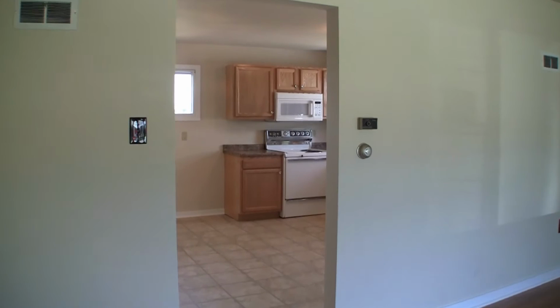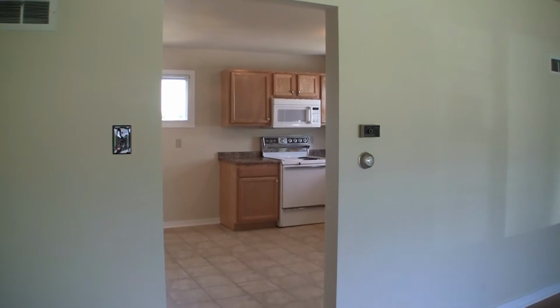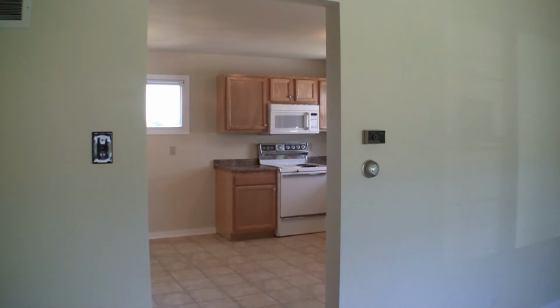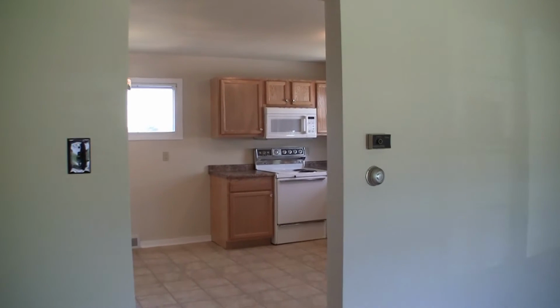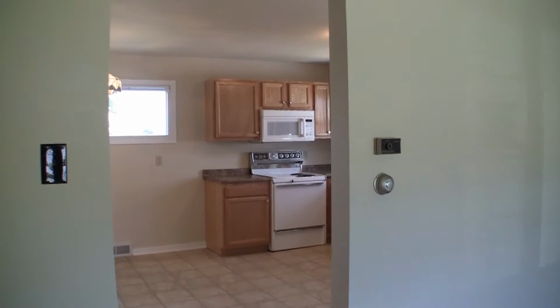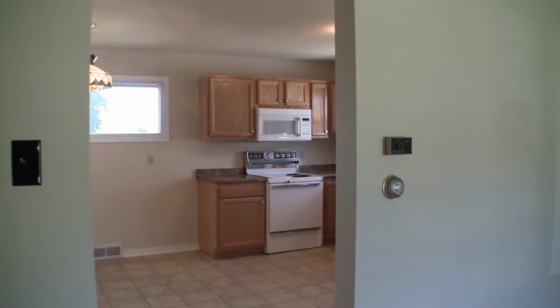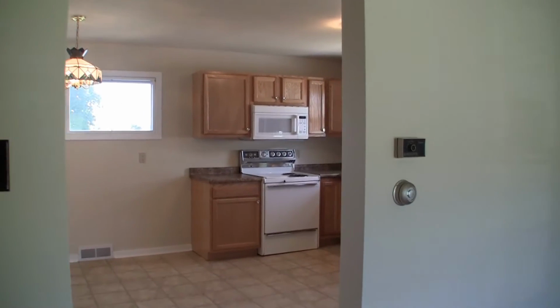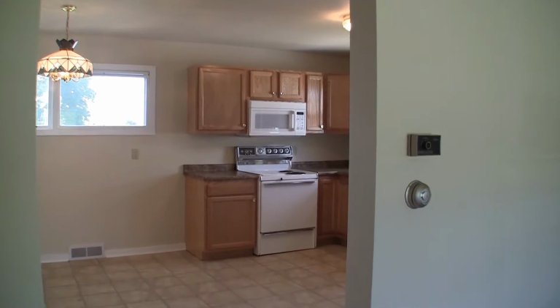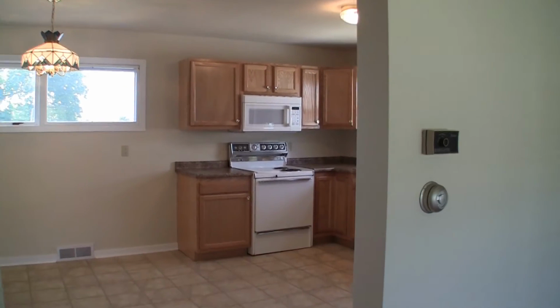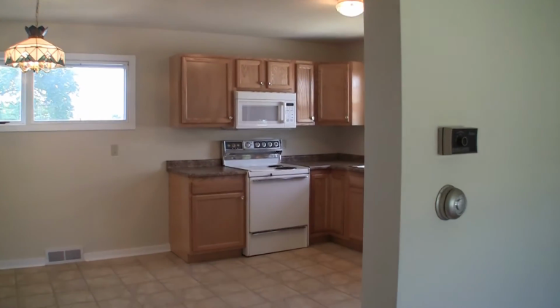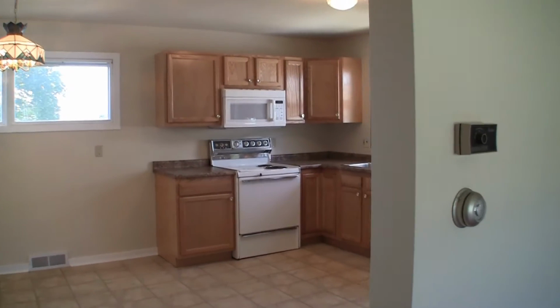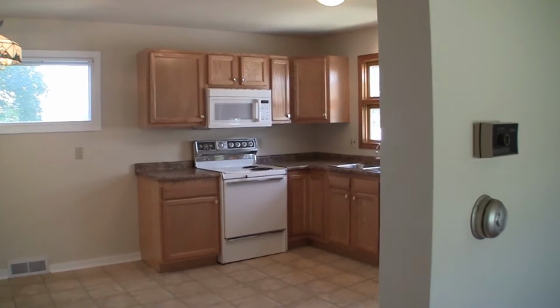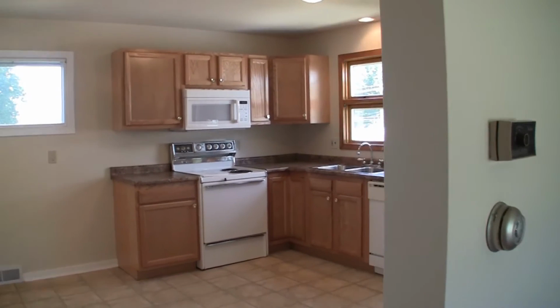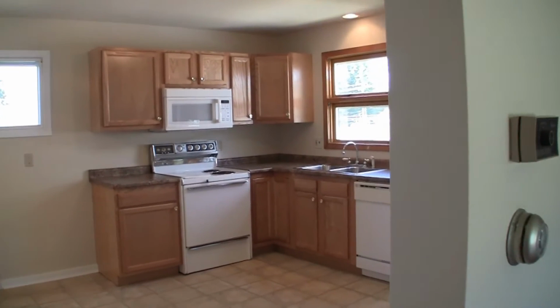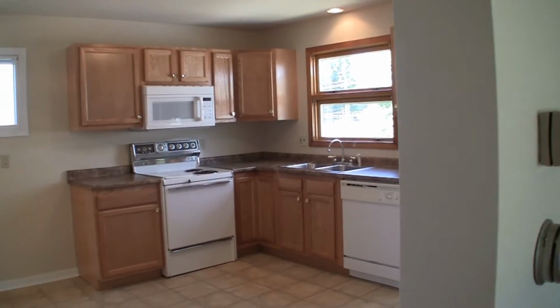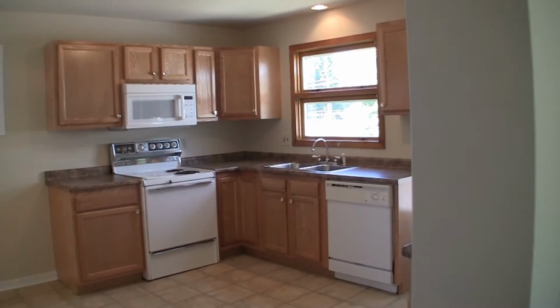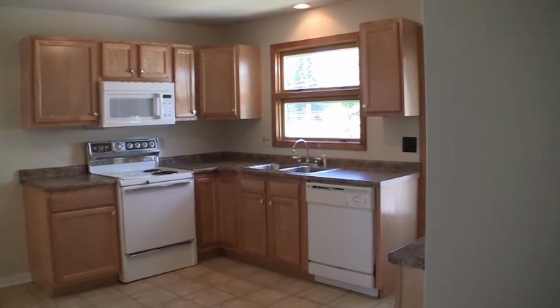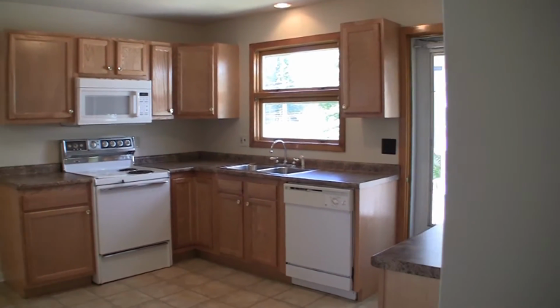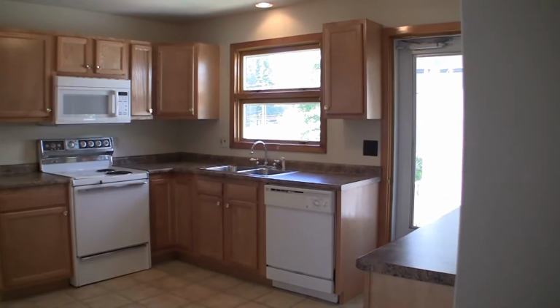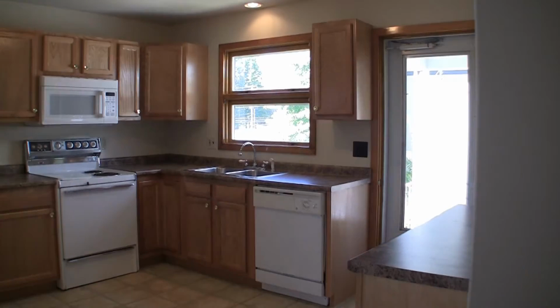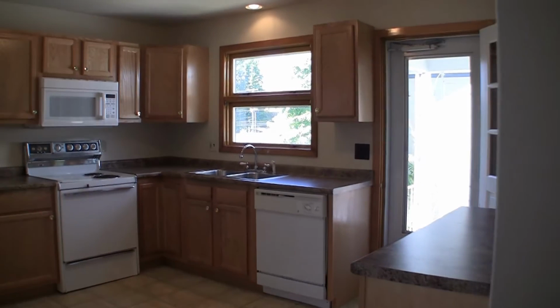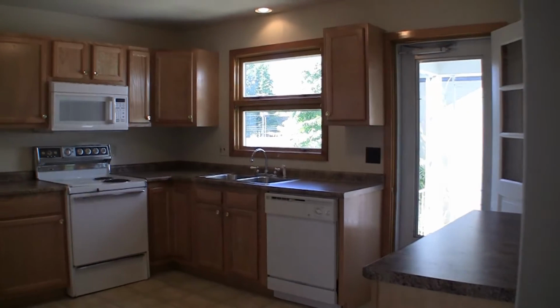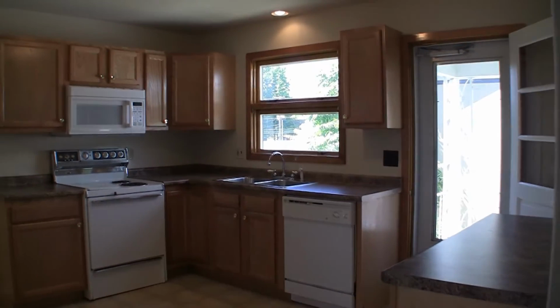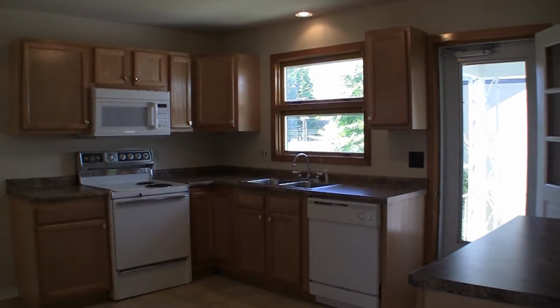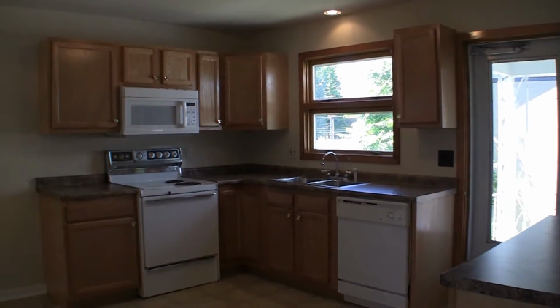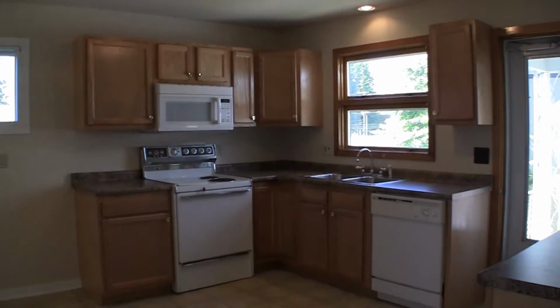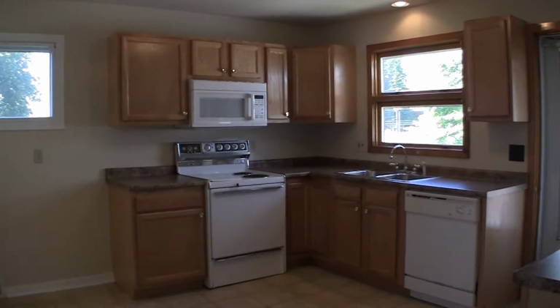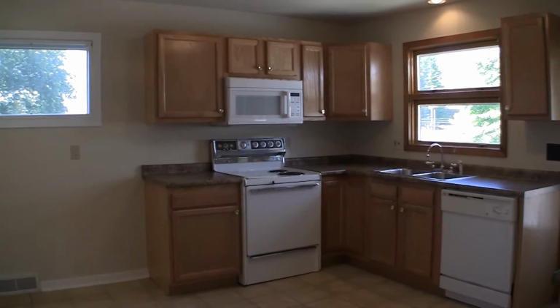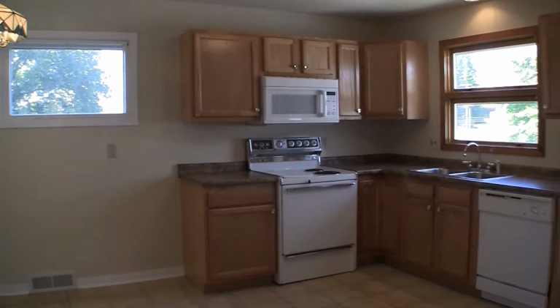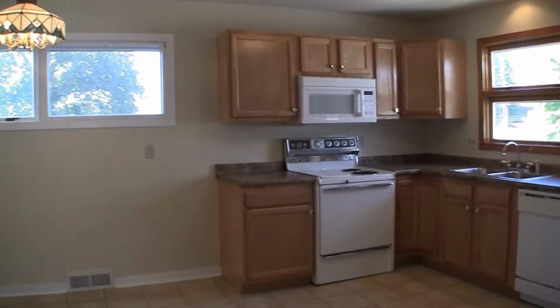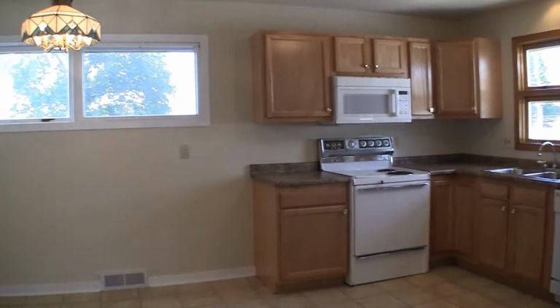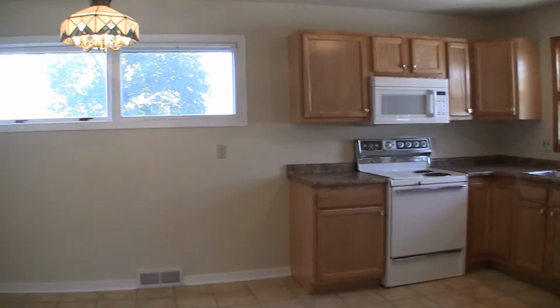Moving into the kitchen, you will see brand new laminate floors, brand new countertops, brand new light fixtures, and a brand new microwave.